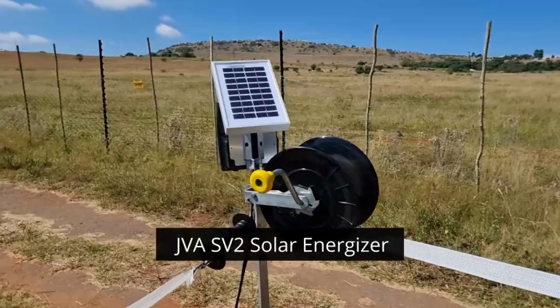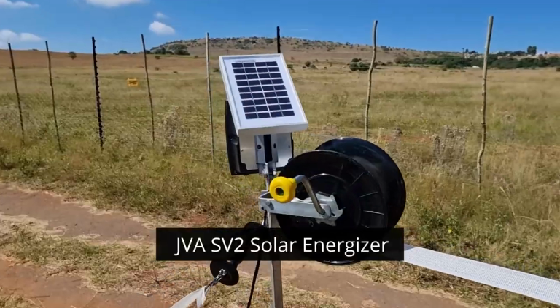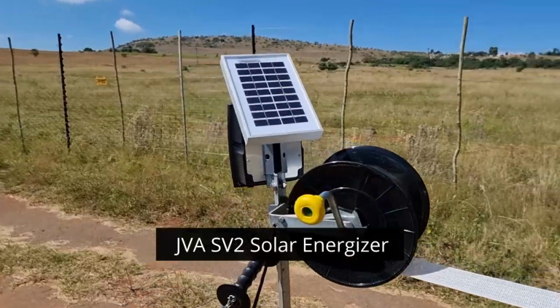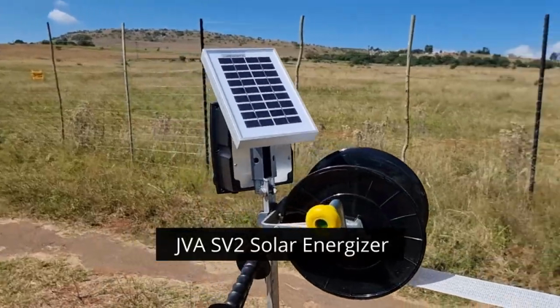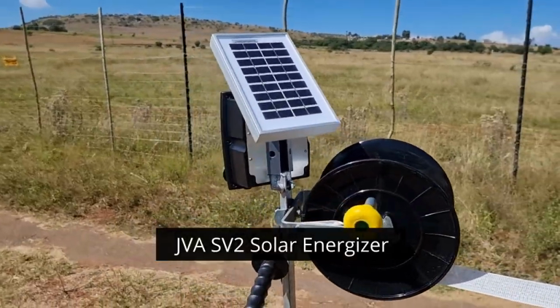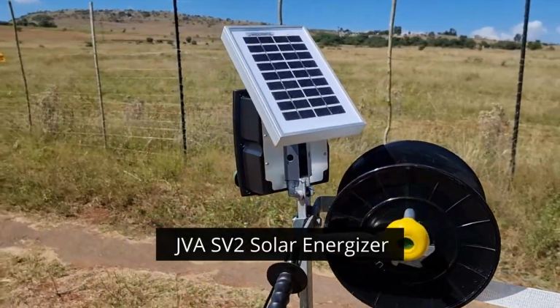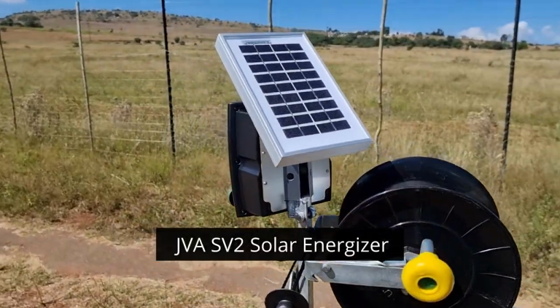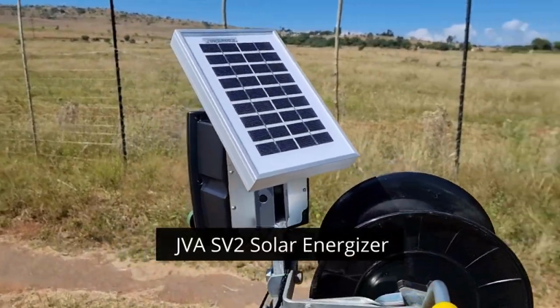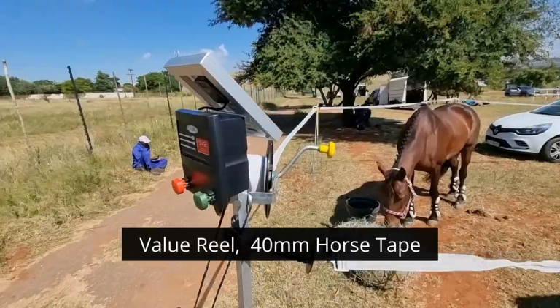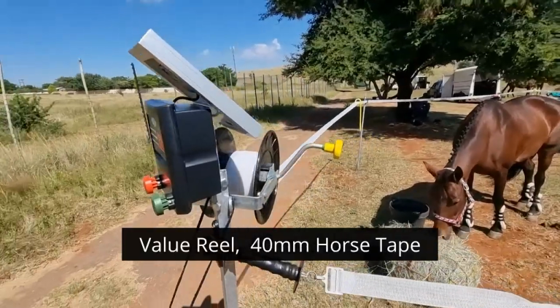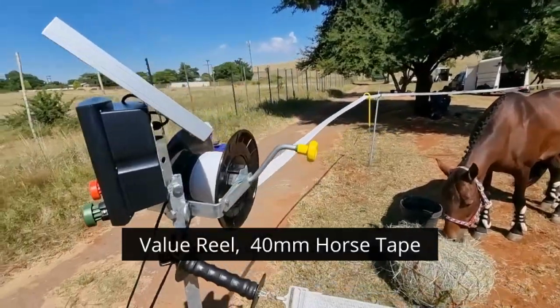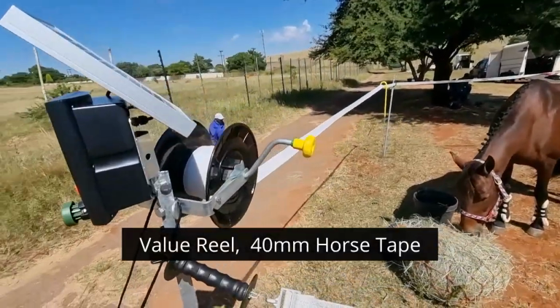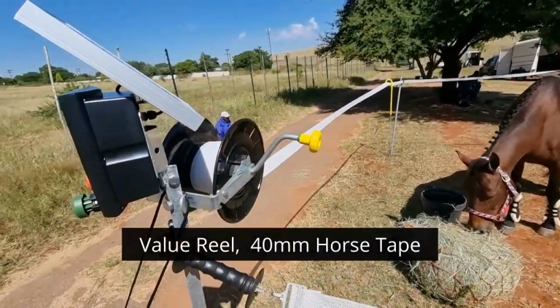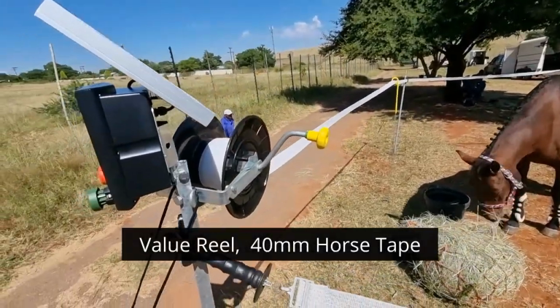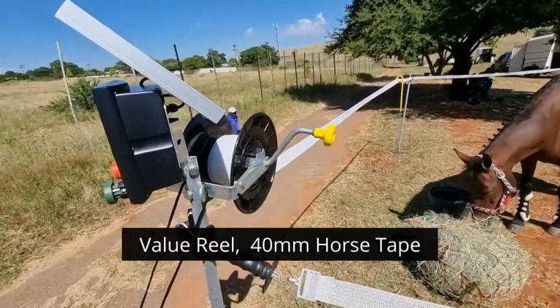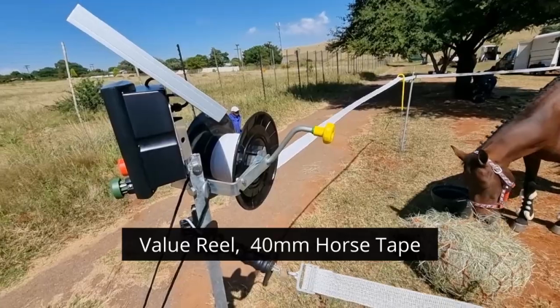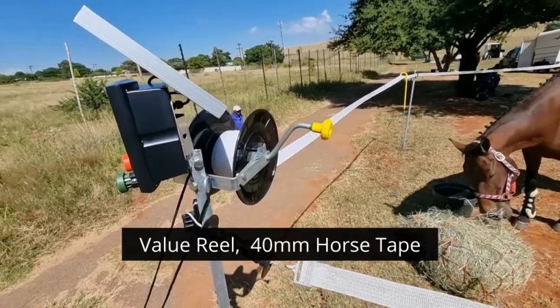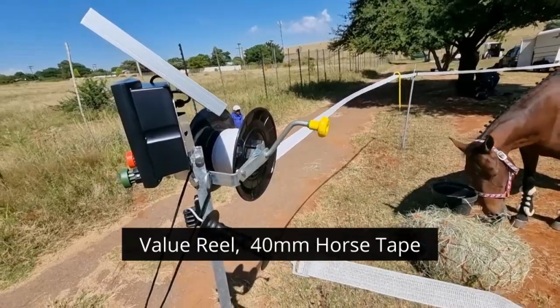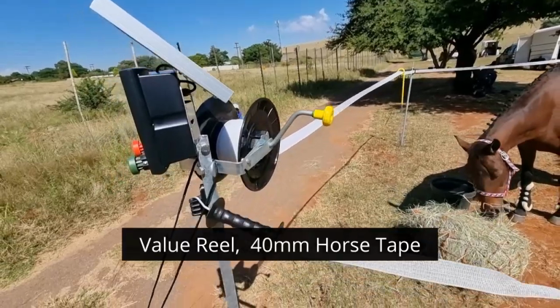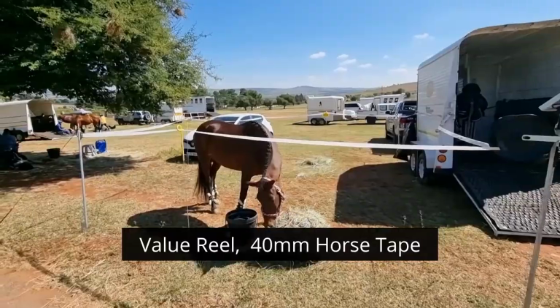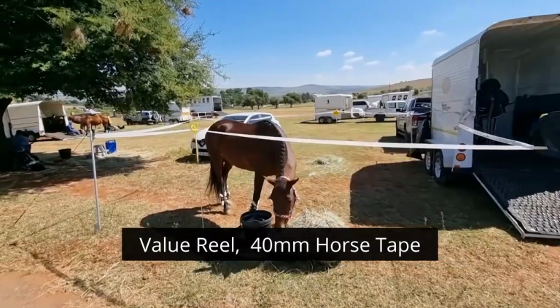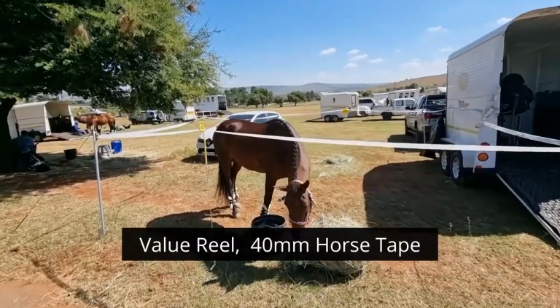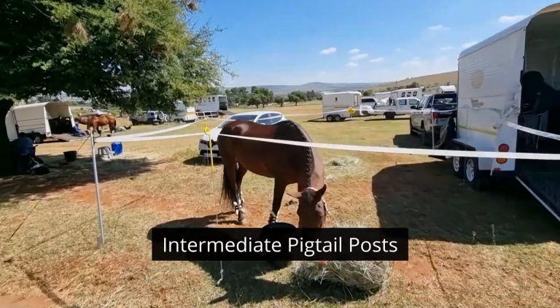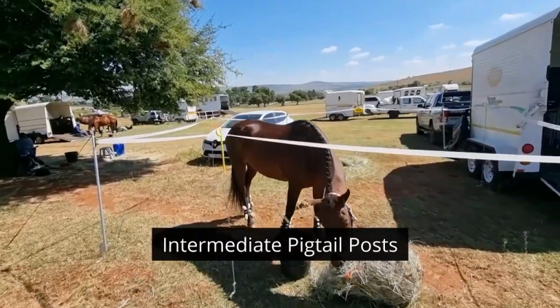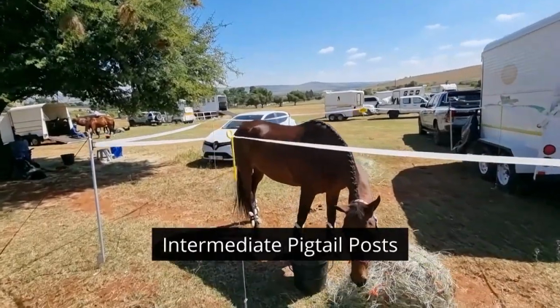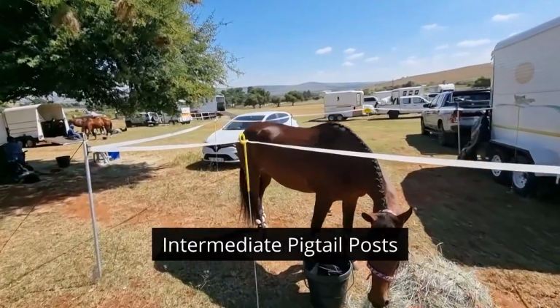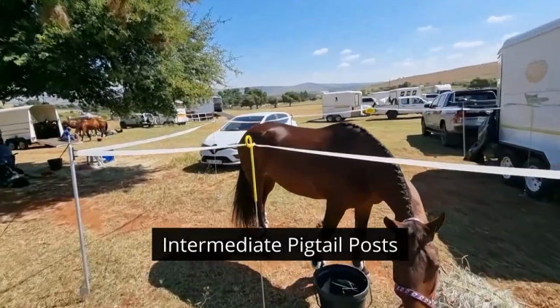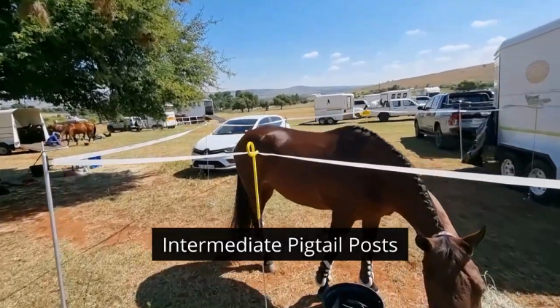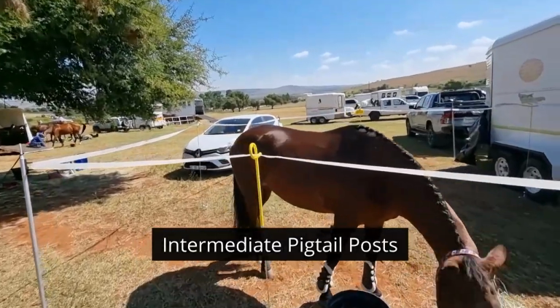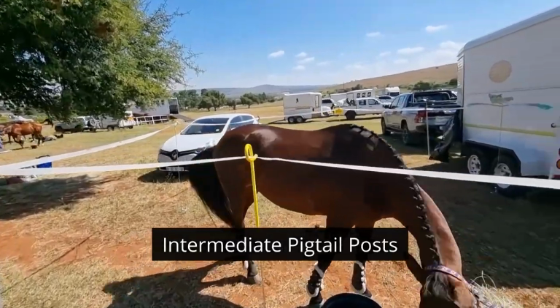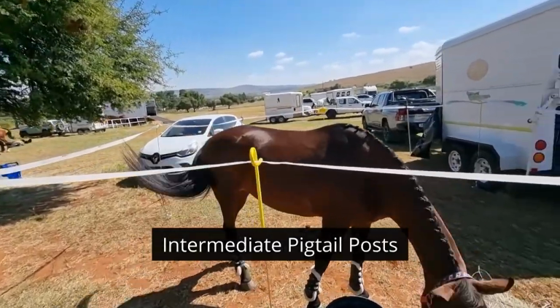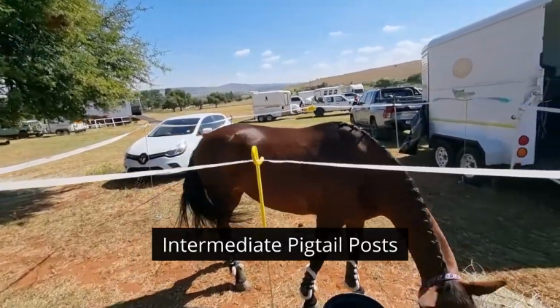We have a little solar unit. 40 meters of tape on a rope, giving you up to a 10 by 10. Intermediate posts, with big tails just to keep the tape up.